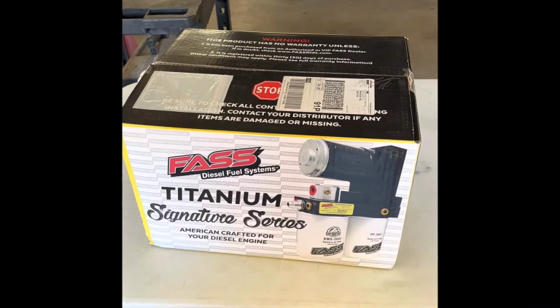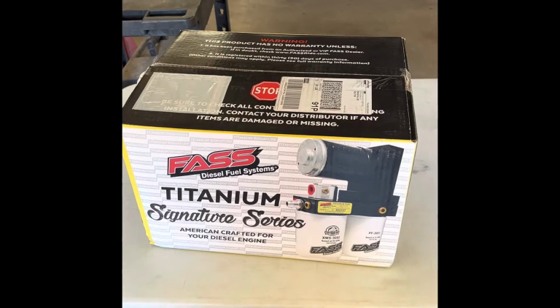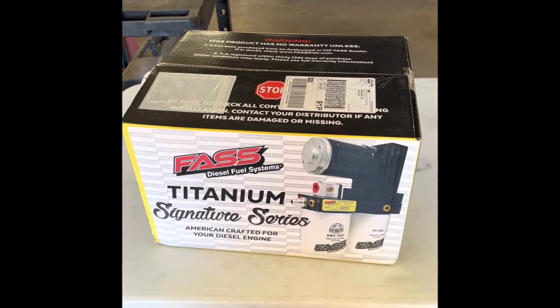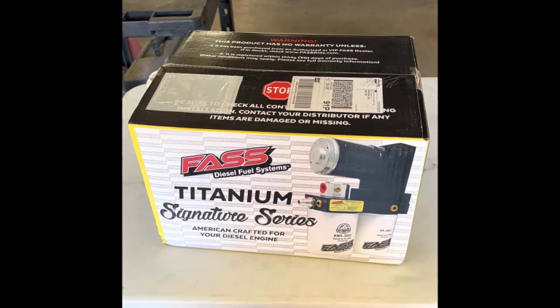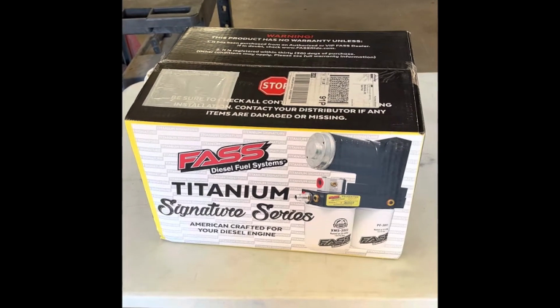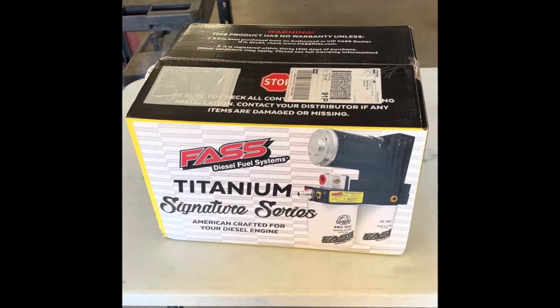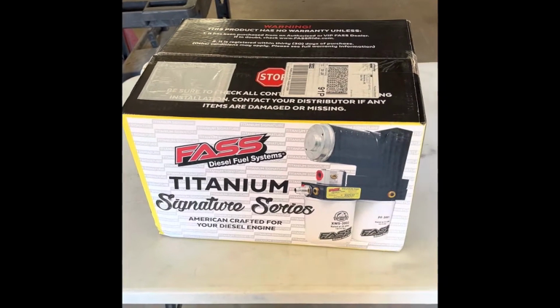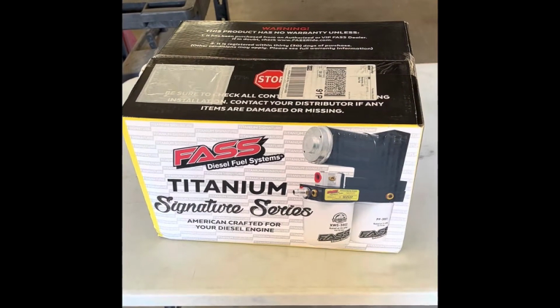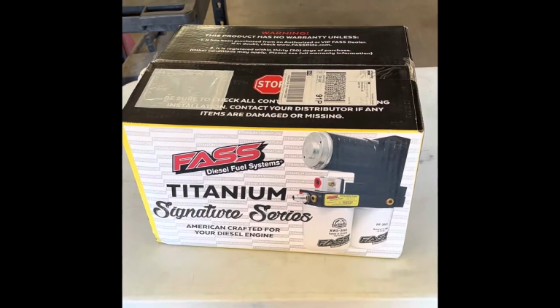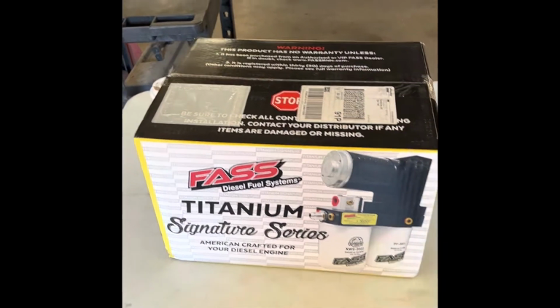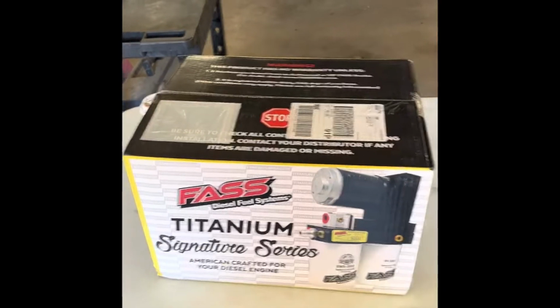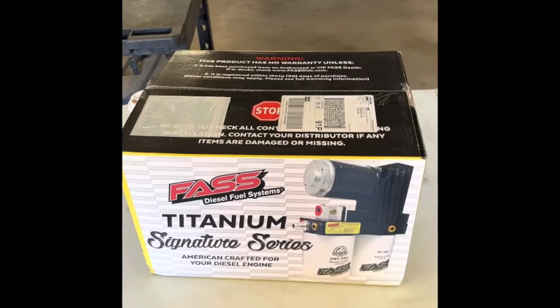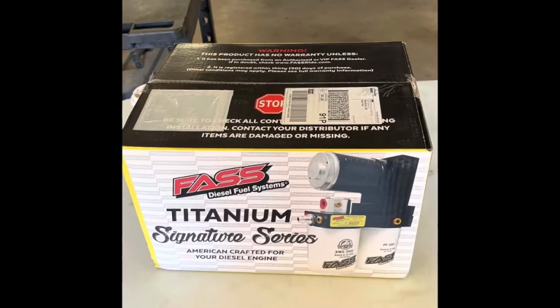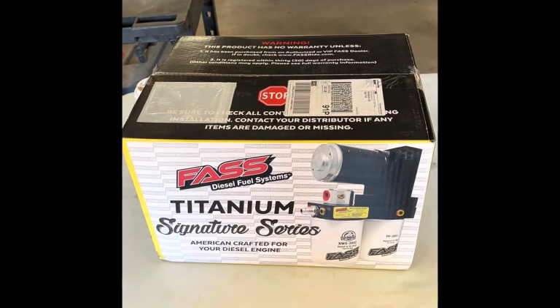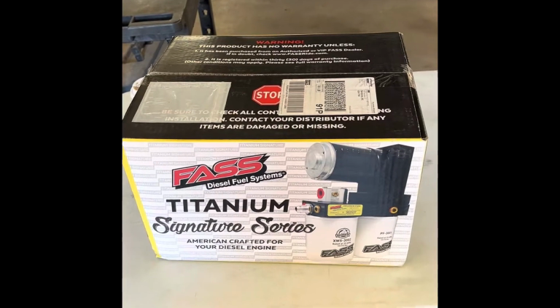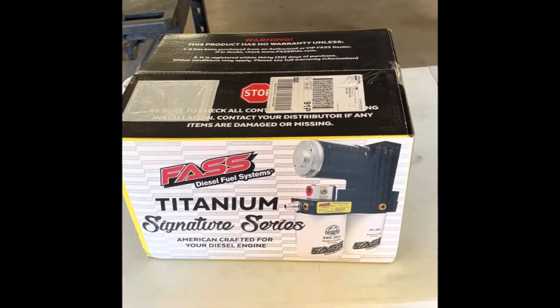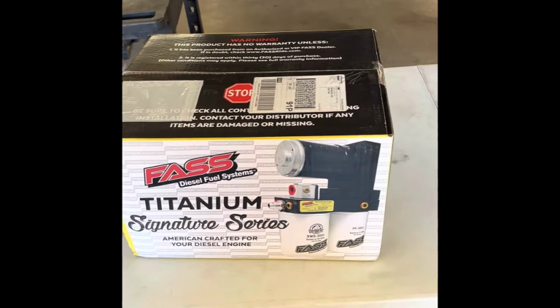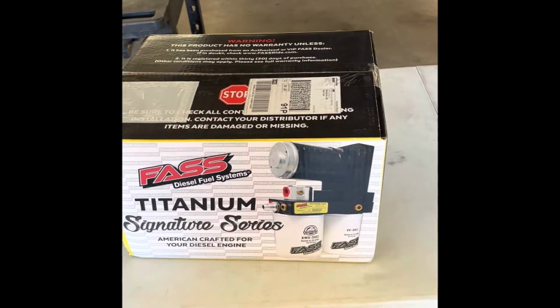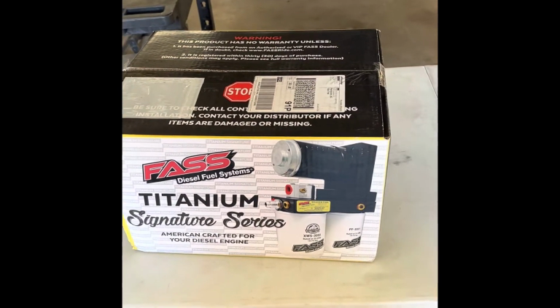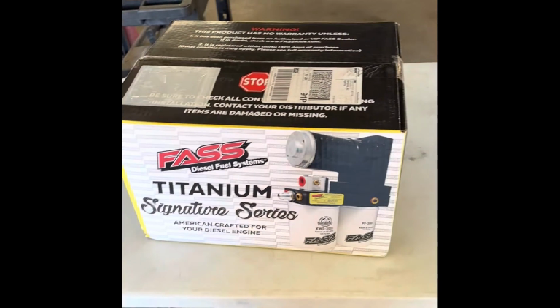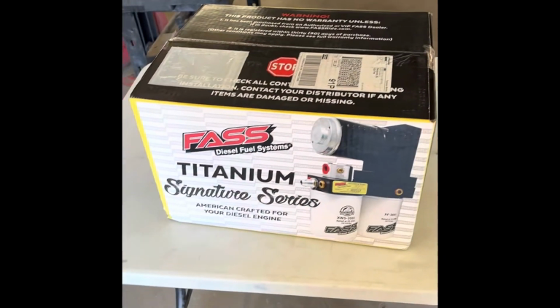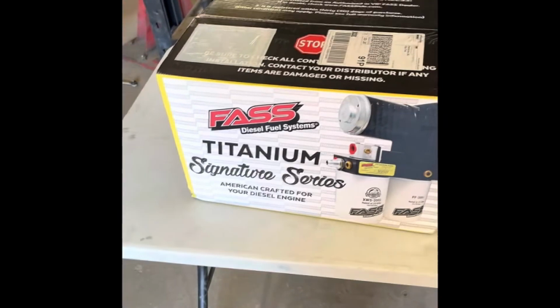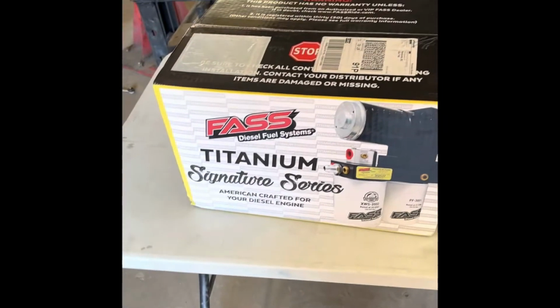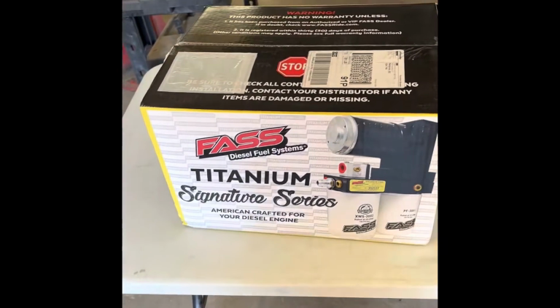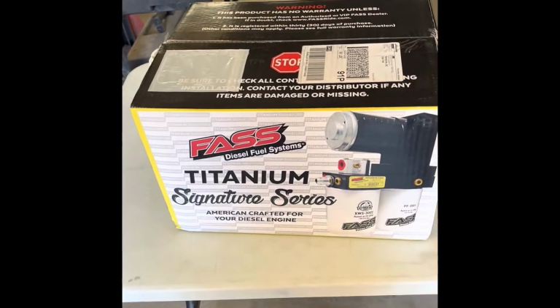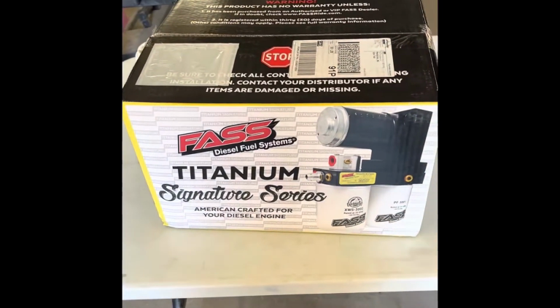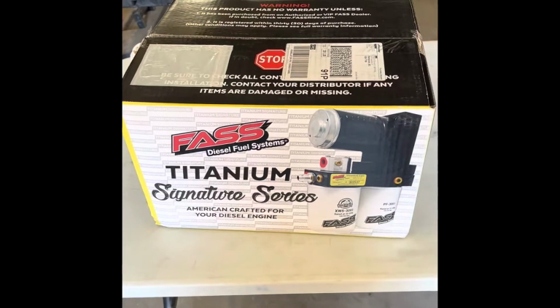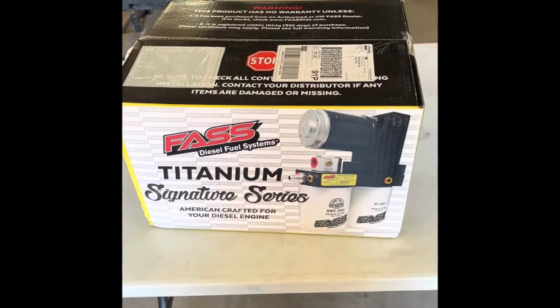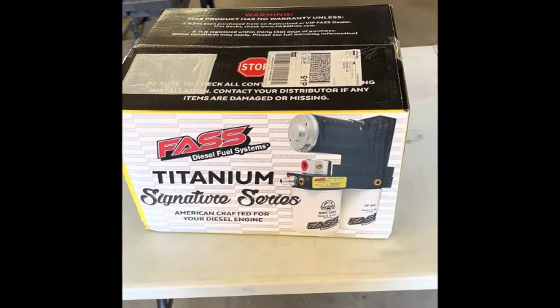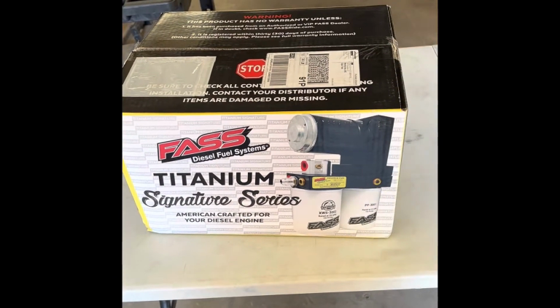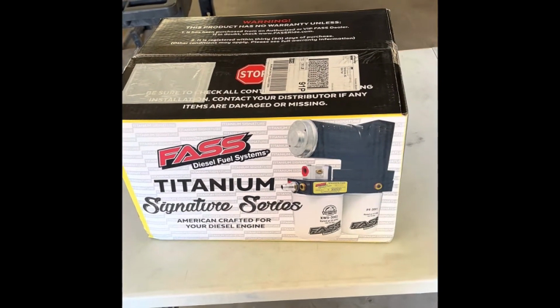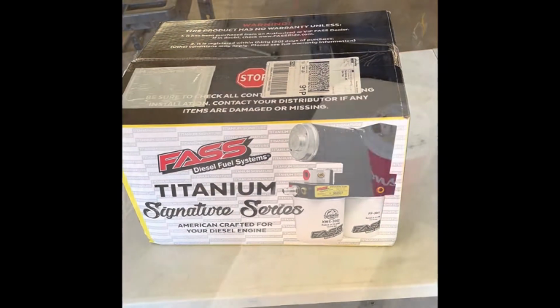Hey, what's up guys, it's Cal Speed. I'm going to be doing this unboxing of this Fast fuel system — it's a Titanium Signature Series, and it's going on an '03 Cummins. So let's get into it and see what we got.